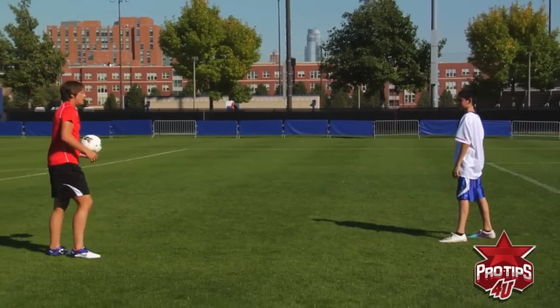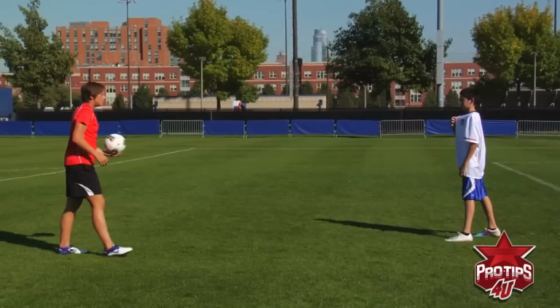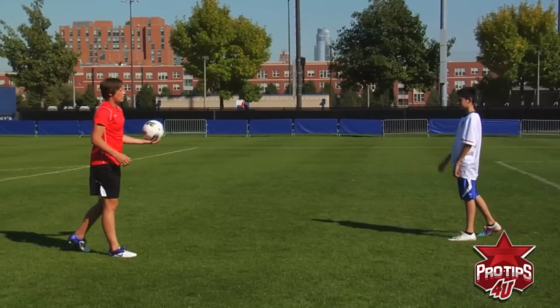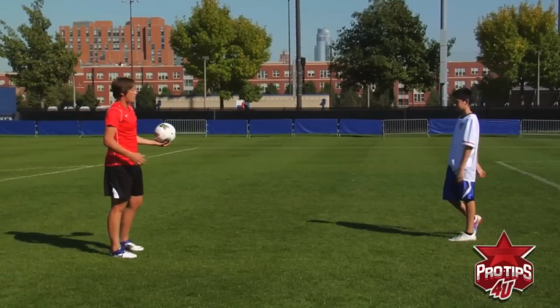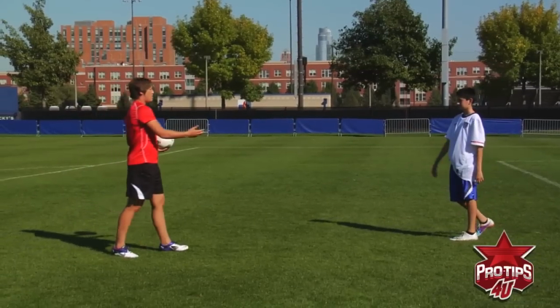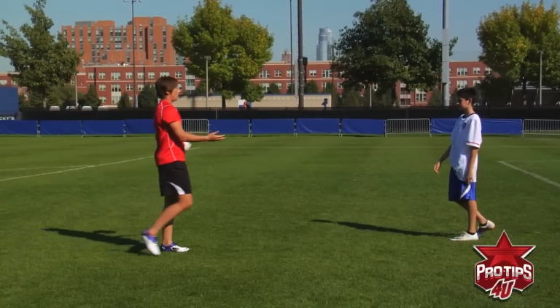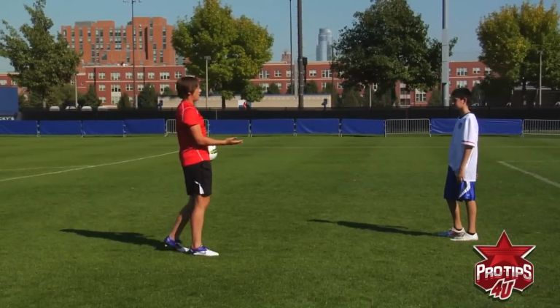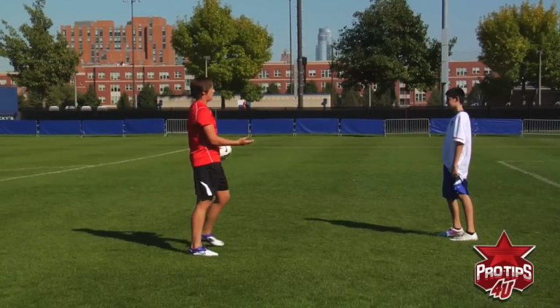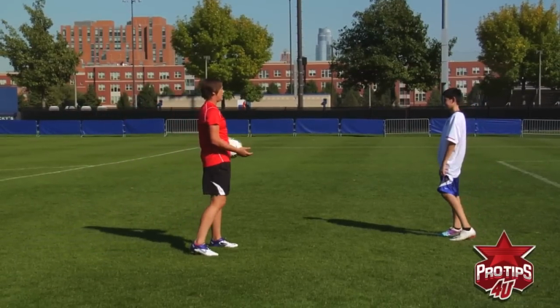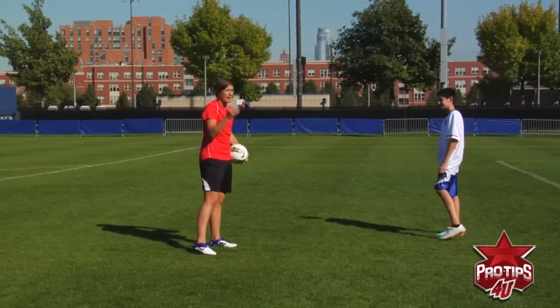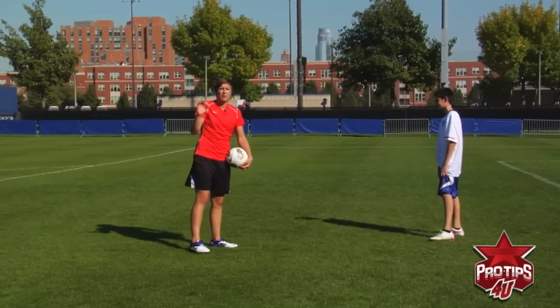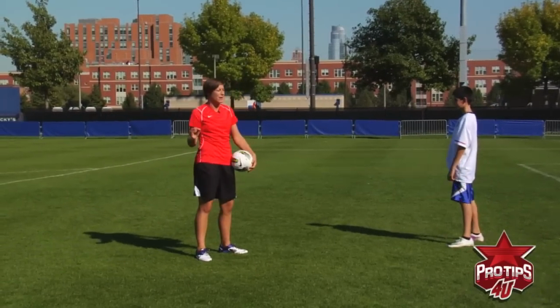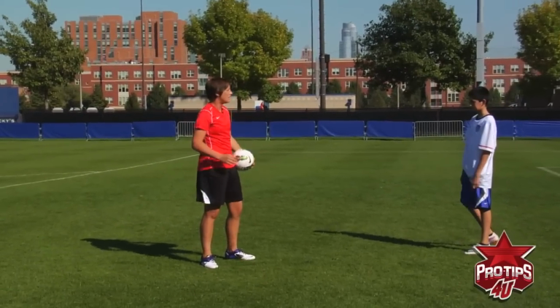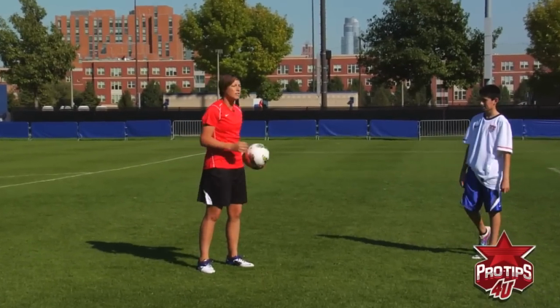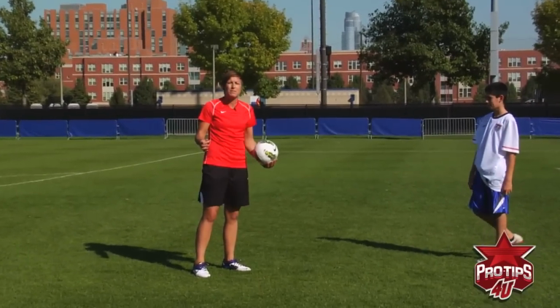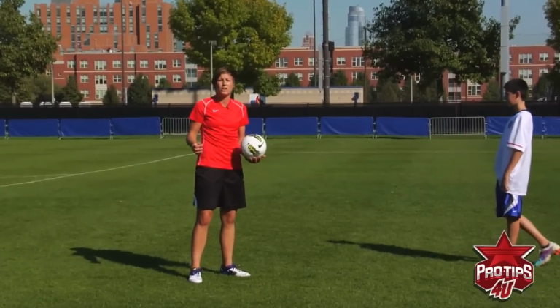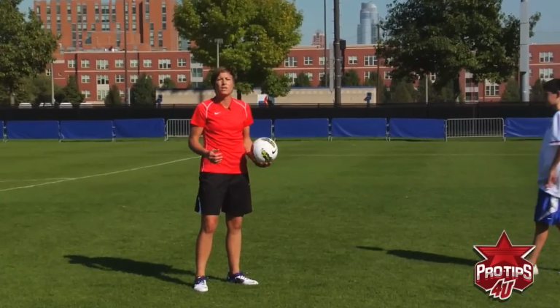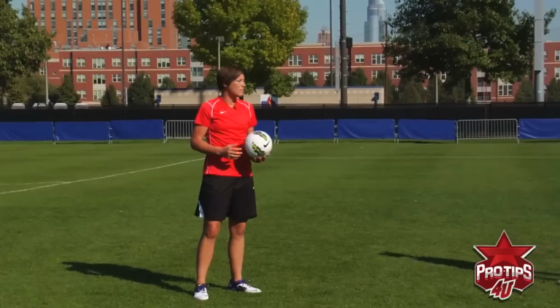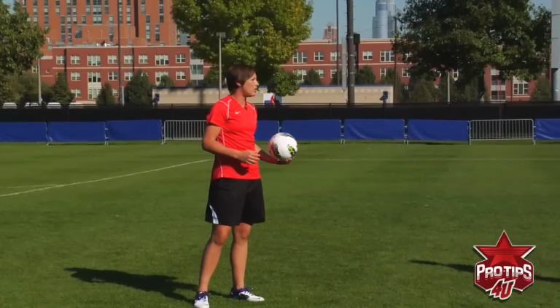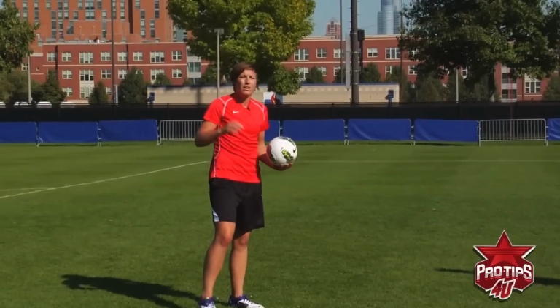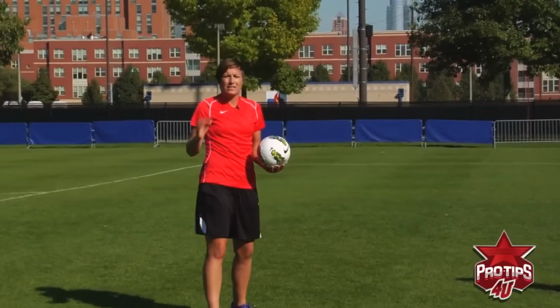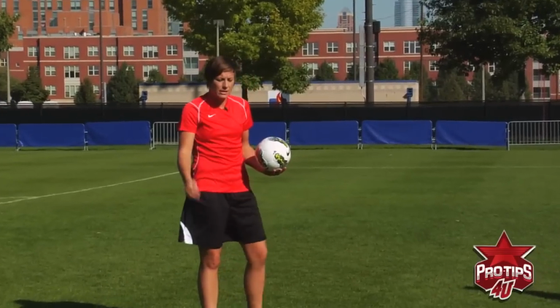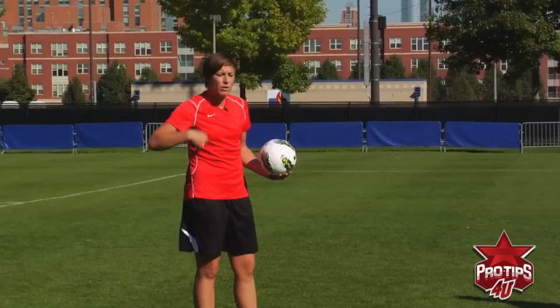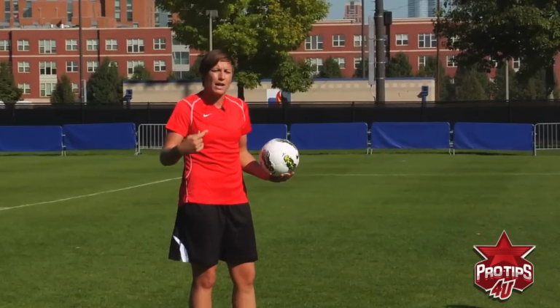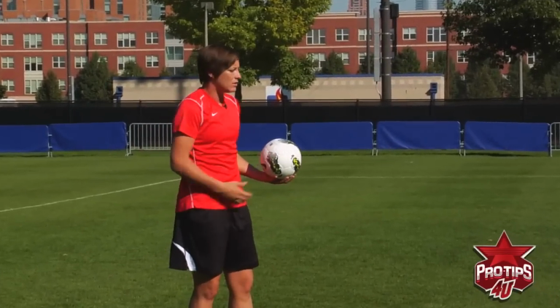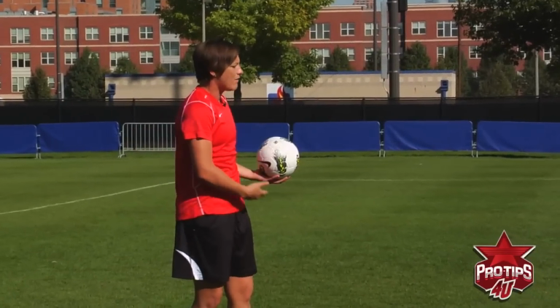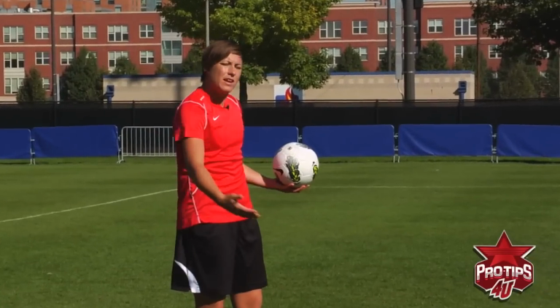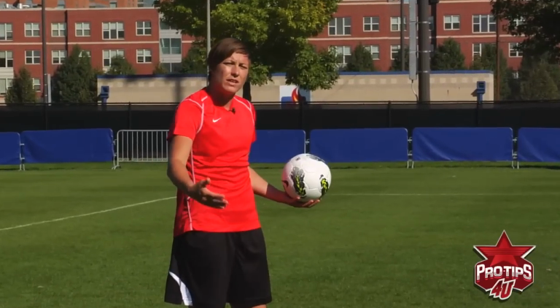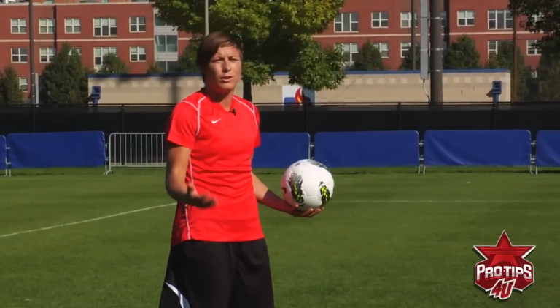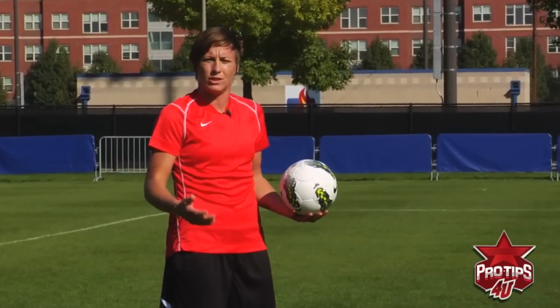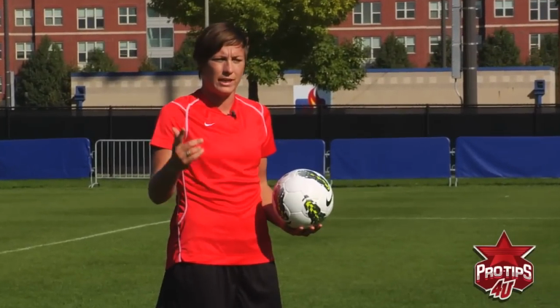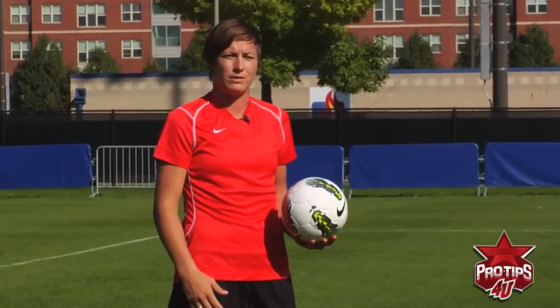Do you think you've gotten better as a header? A little bit better. These are just some tips you can use to make sure that you're in synchronicity with your body so that everything you're doing is a fluid motion, here on Pro Tips.